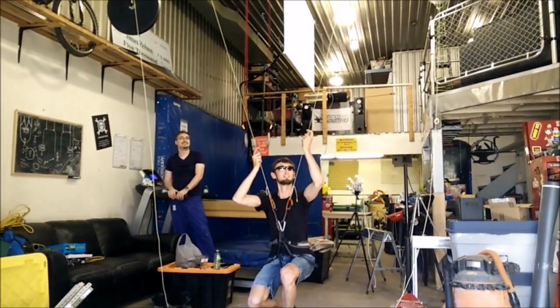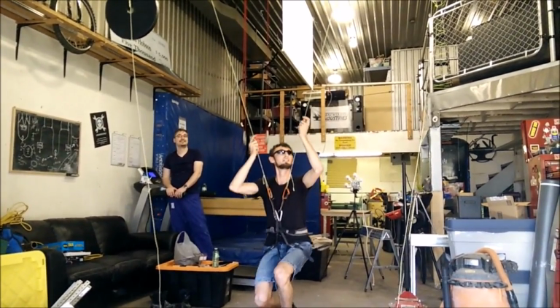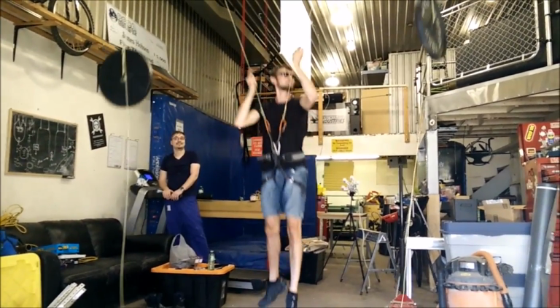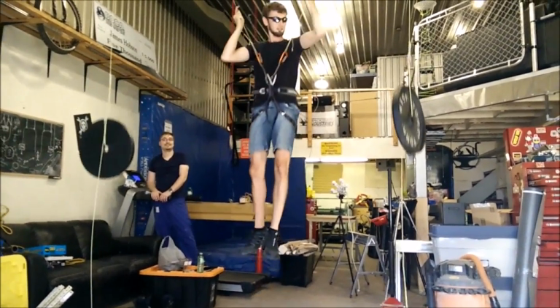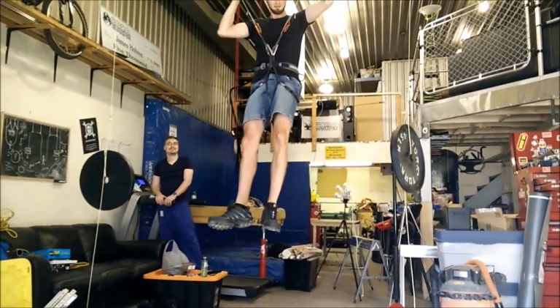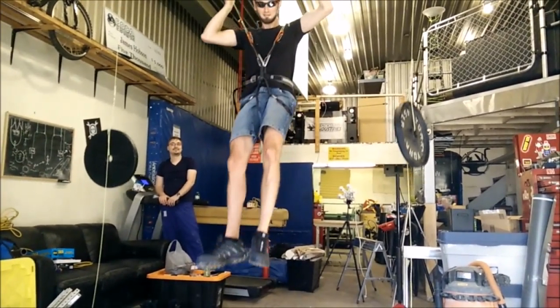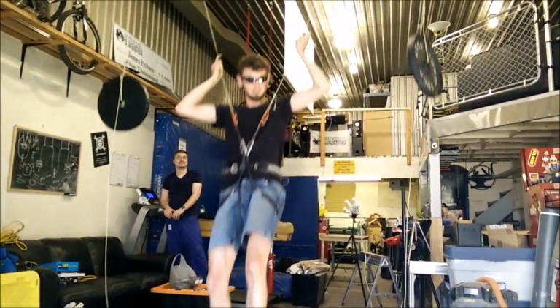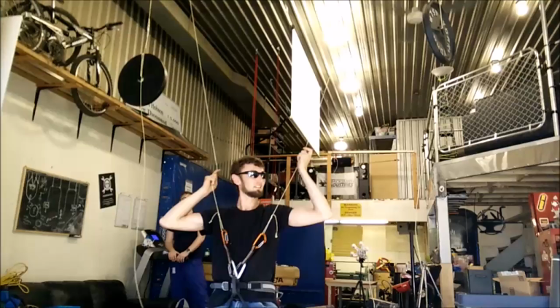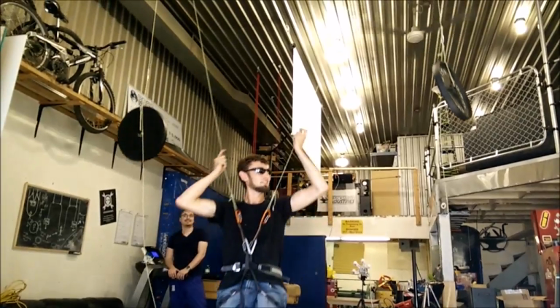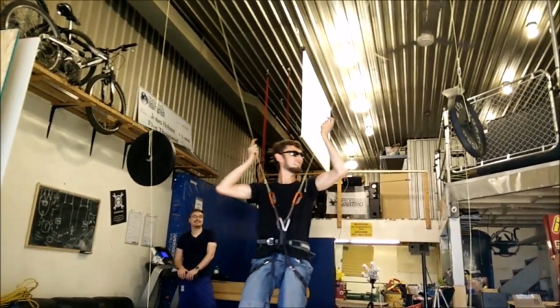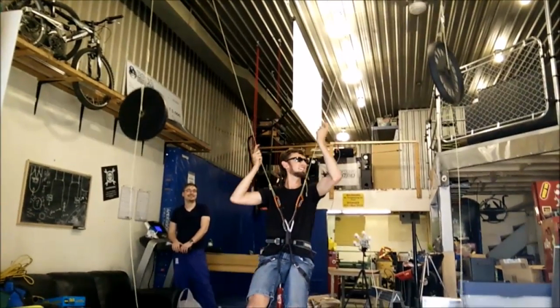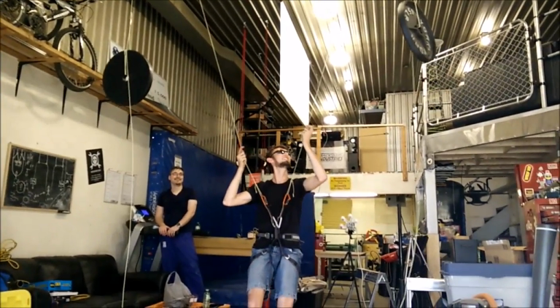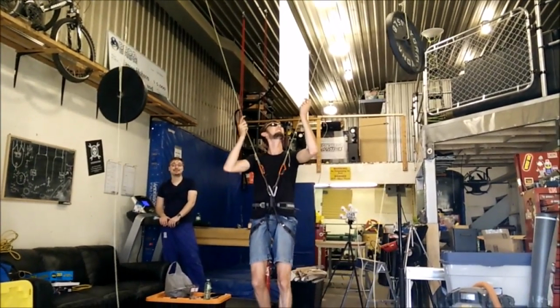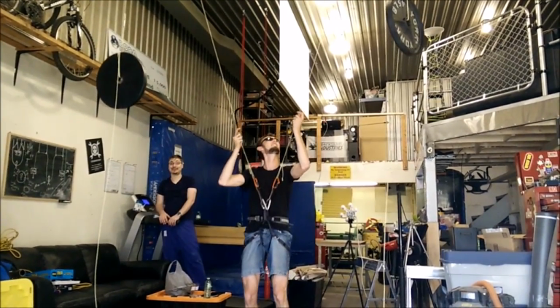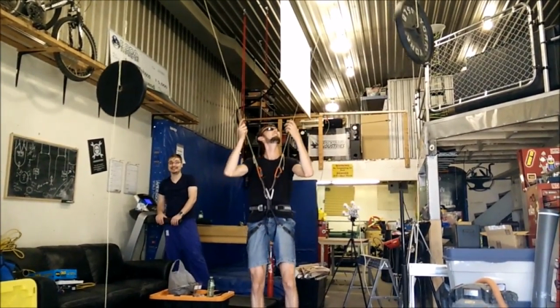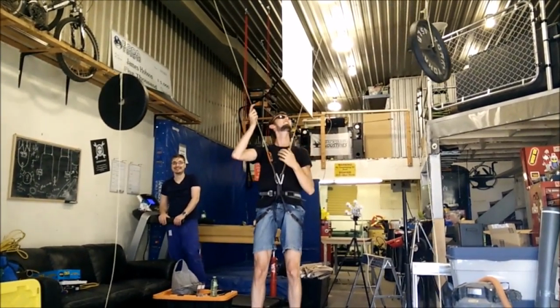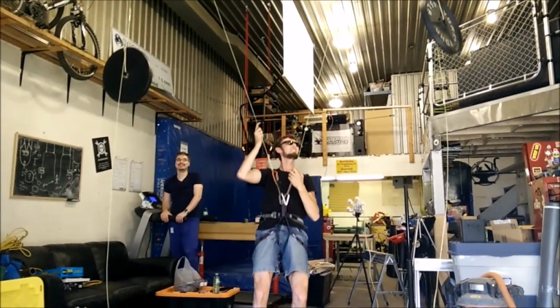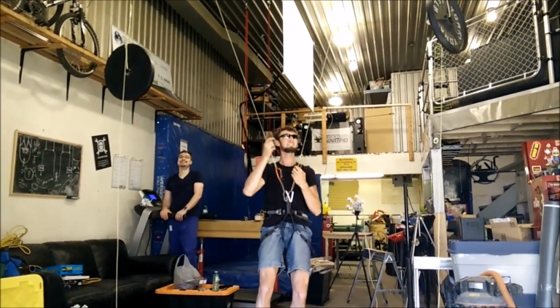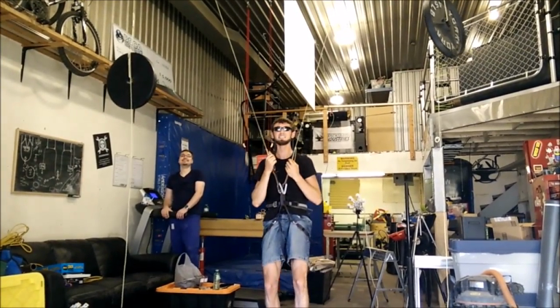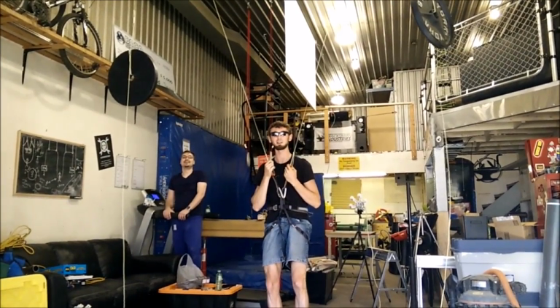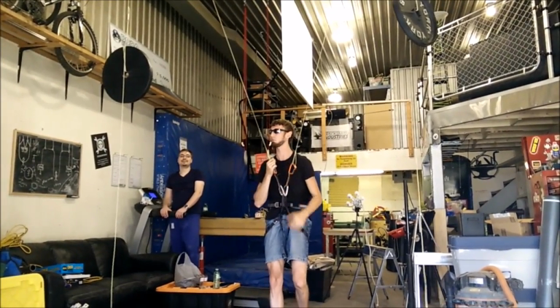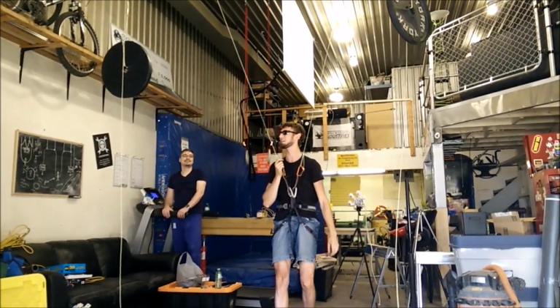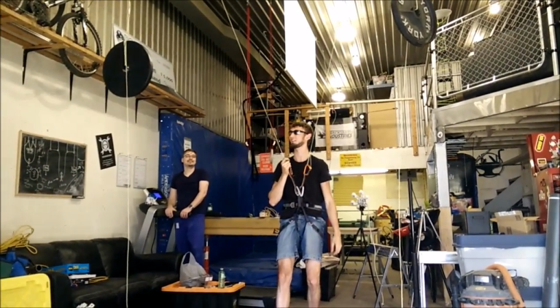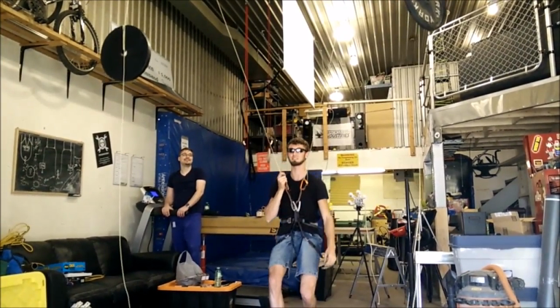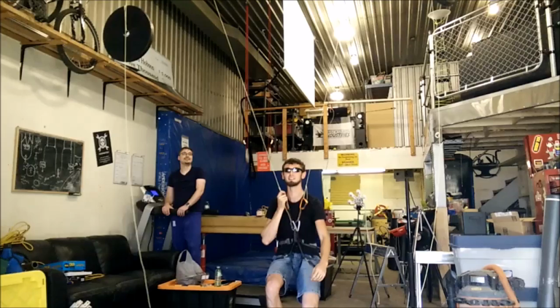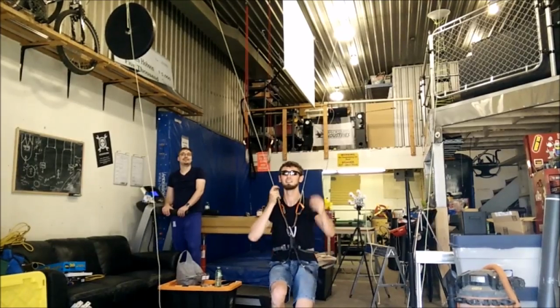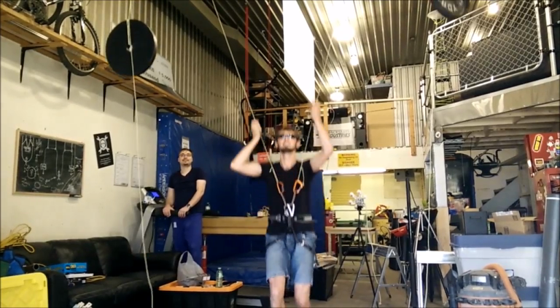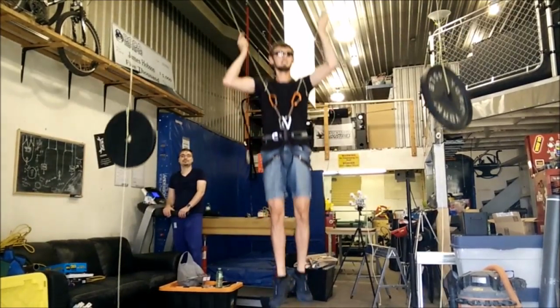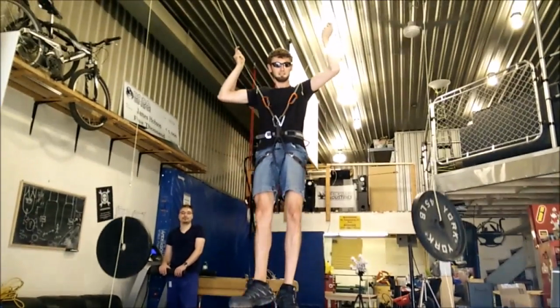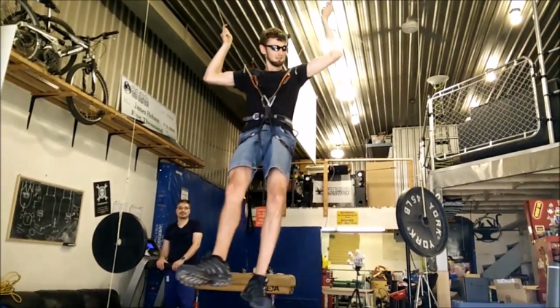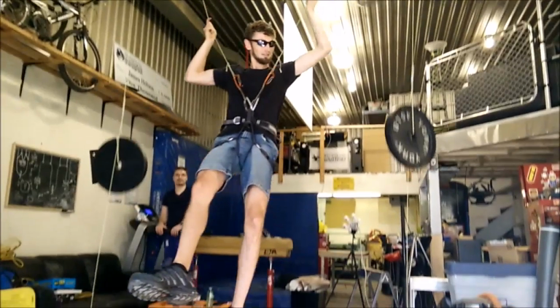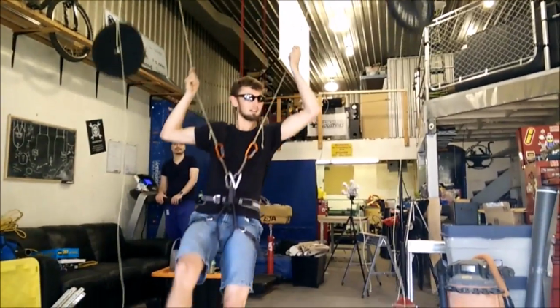Everything is rigged for it, but it just looks so sketchy. It works way better than the last one though. I think you should do a backflip.